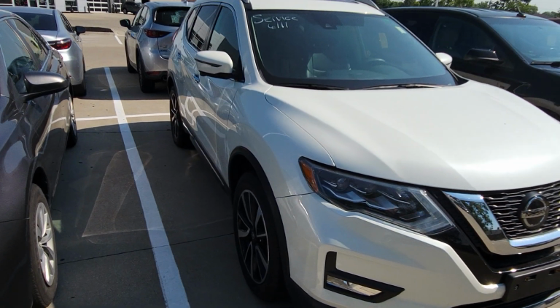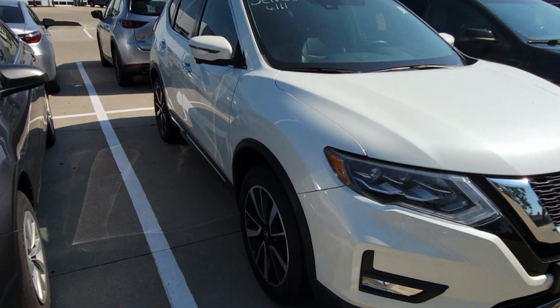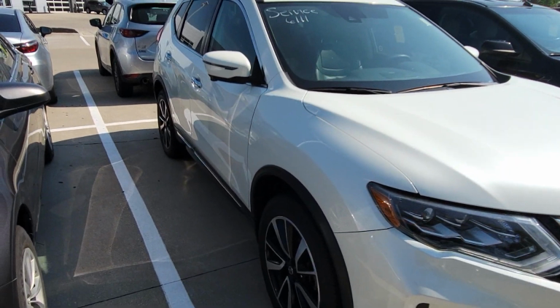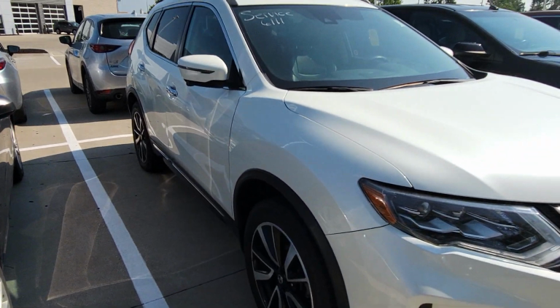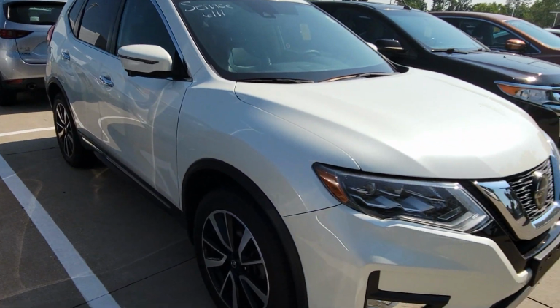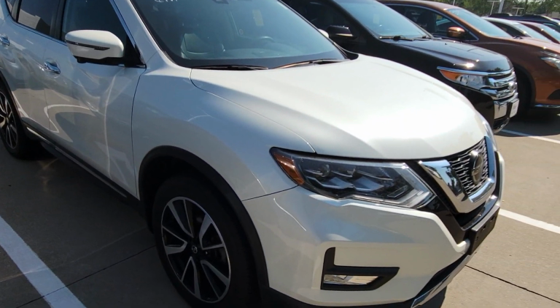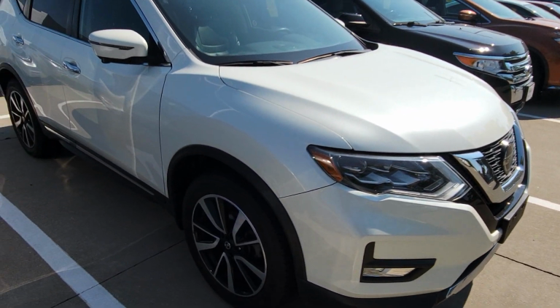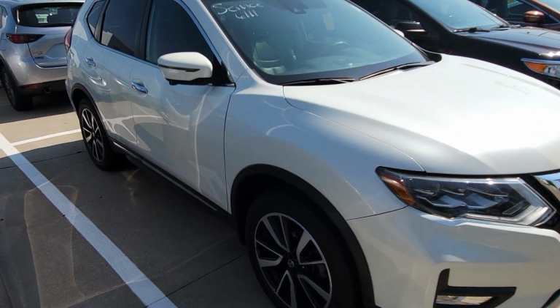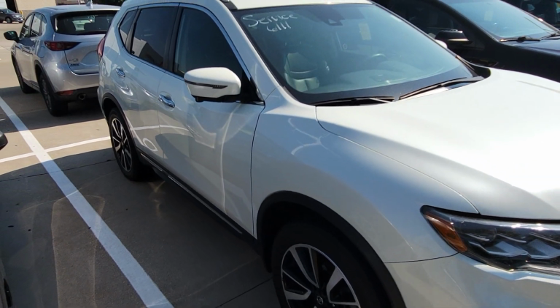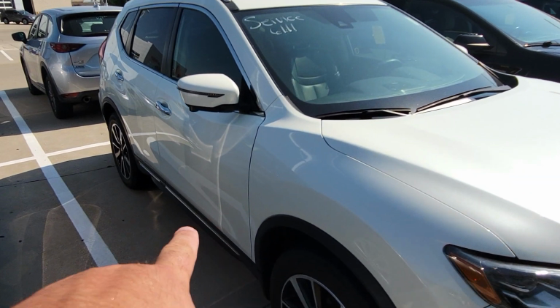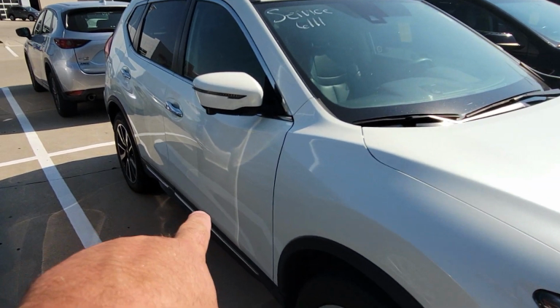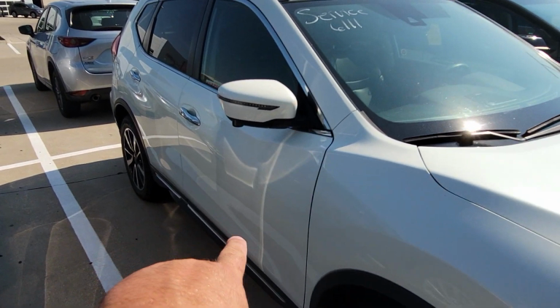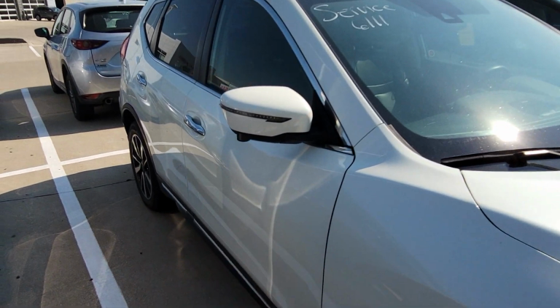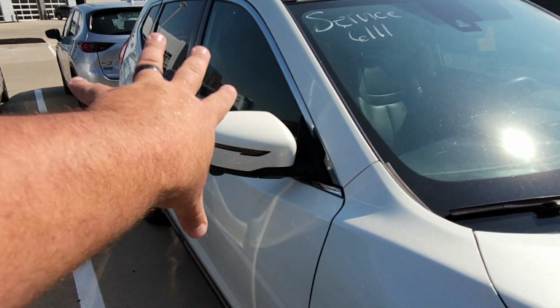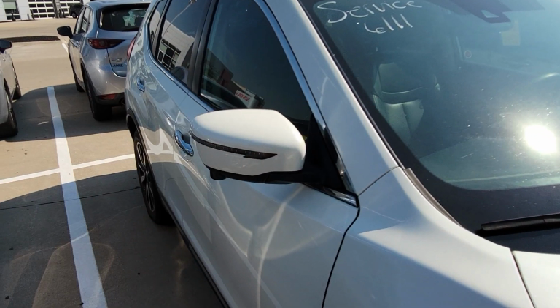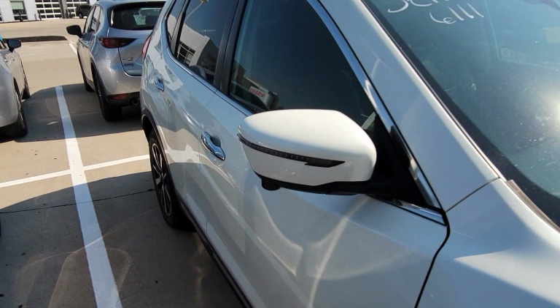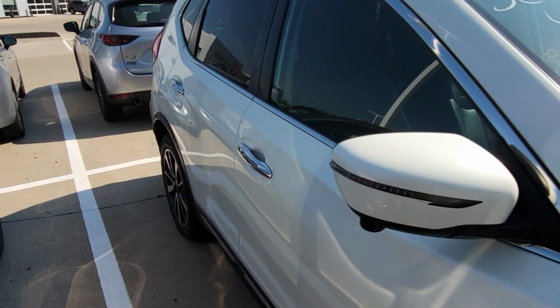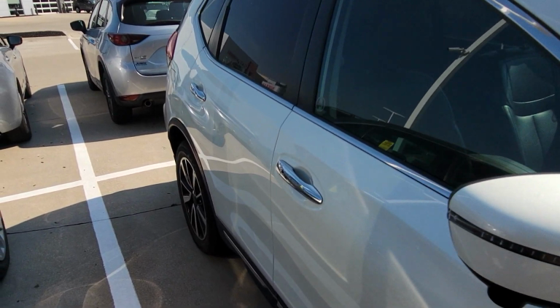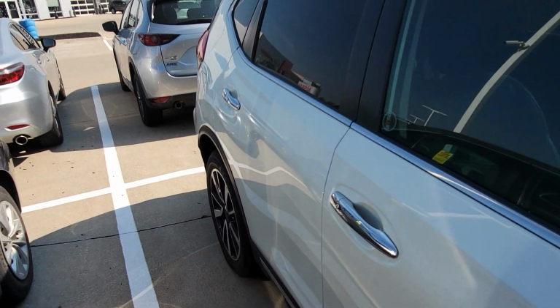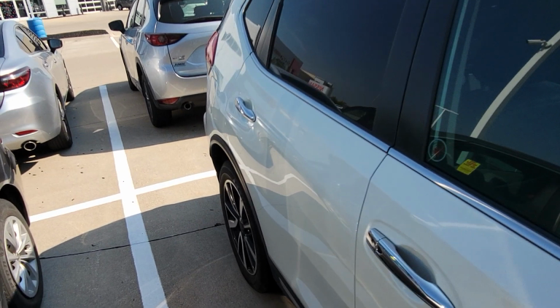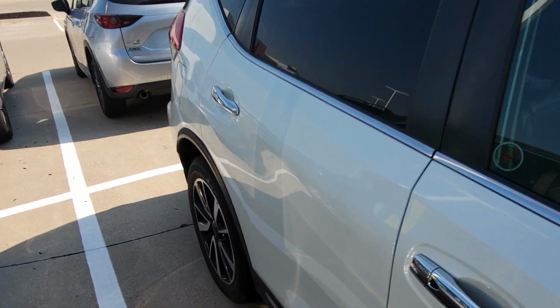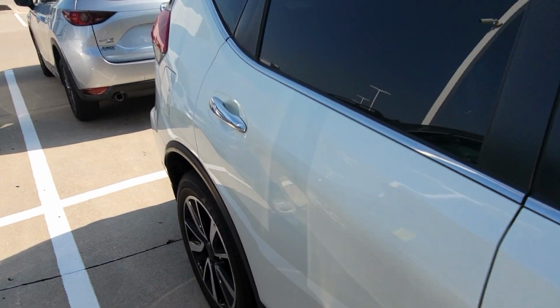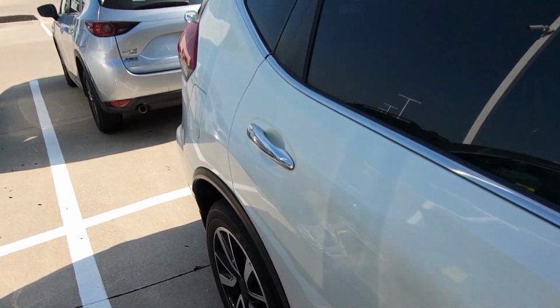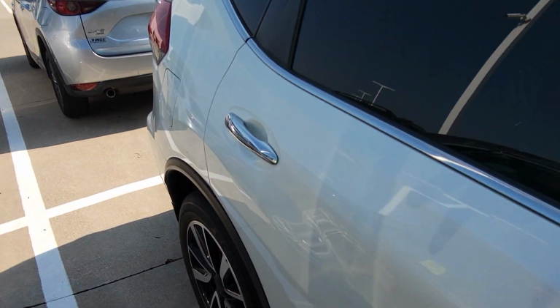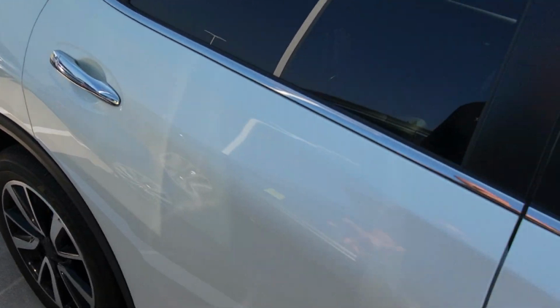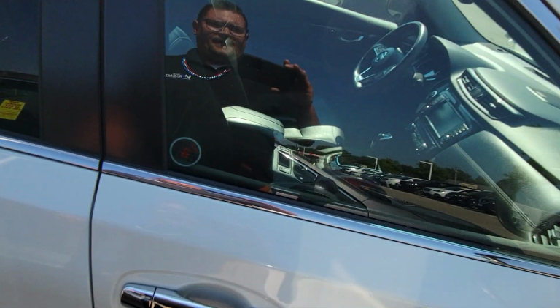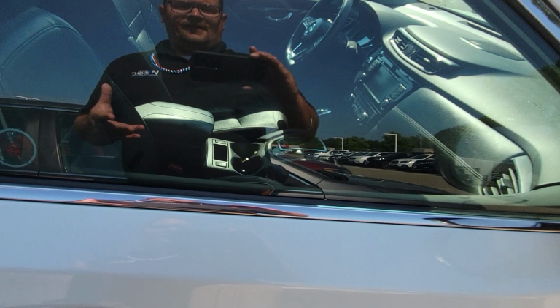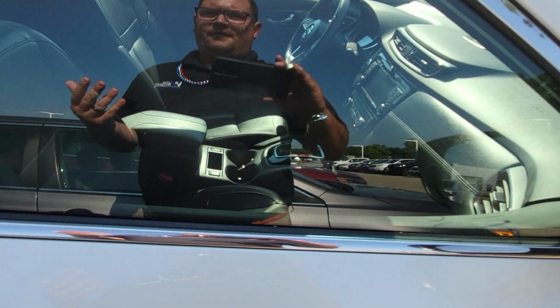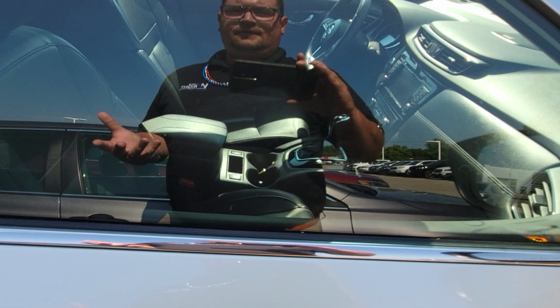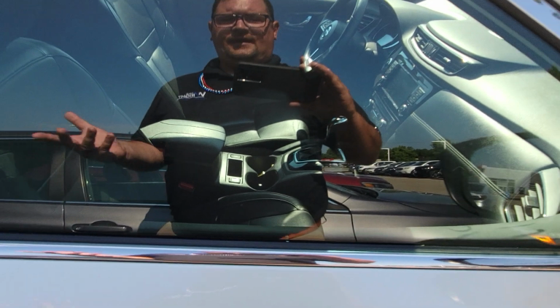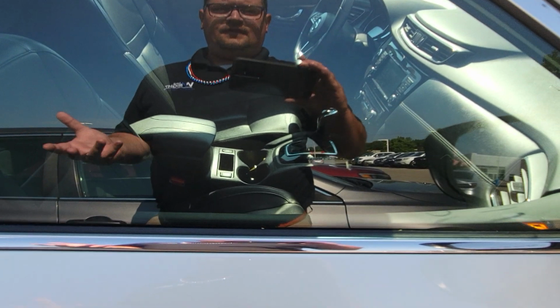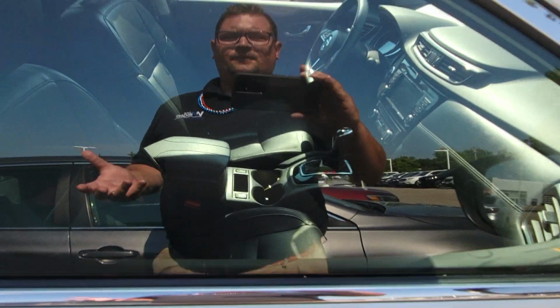This being an SL, it has all the candy in the candy shop. You got the all-around vehicle monitoring system with cameras all around the vehicle, so when you back up you can see exactly what you're potentially going to hit. I have leather, power seats, and heated seats in this one.